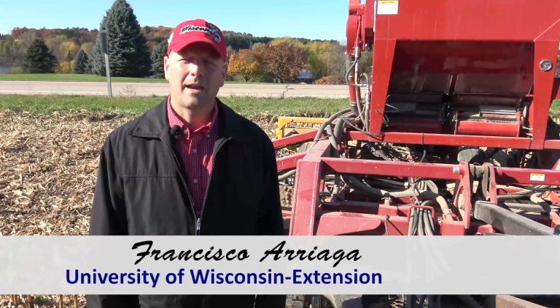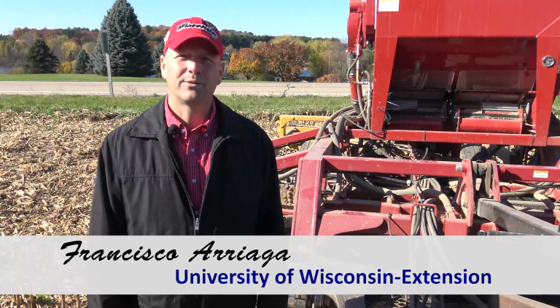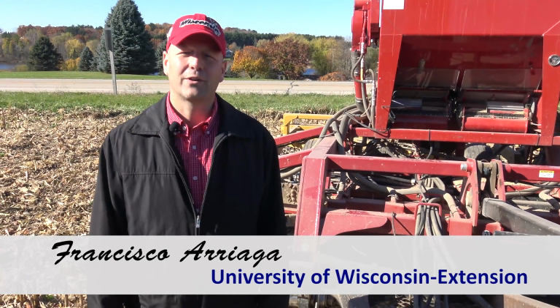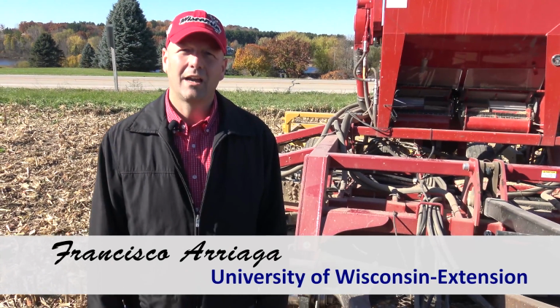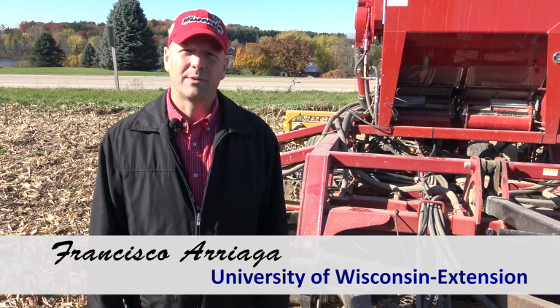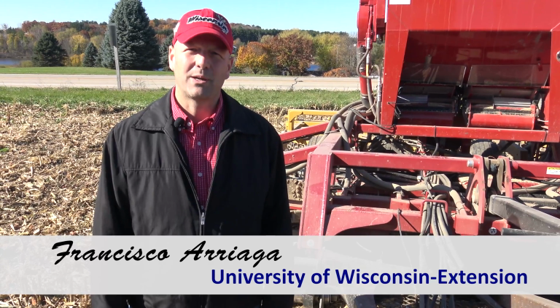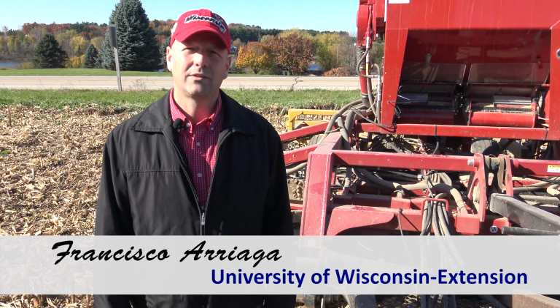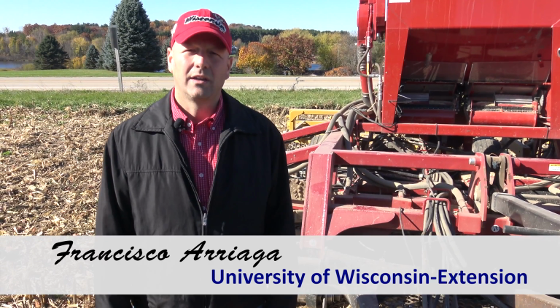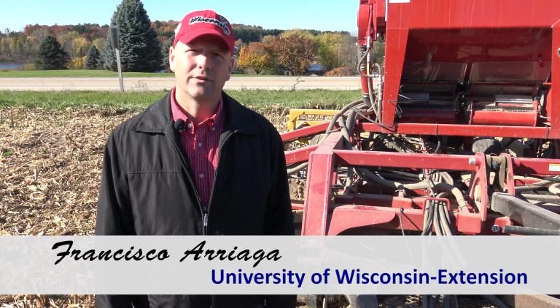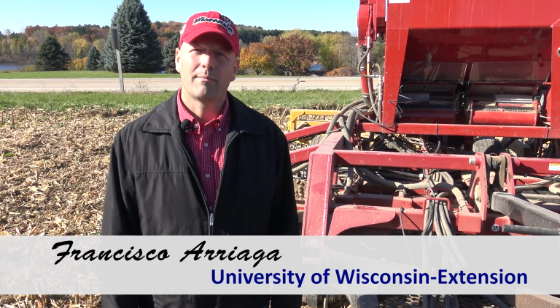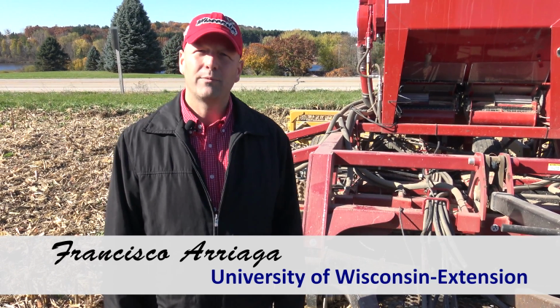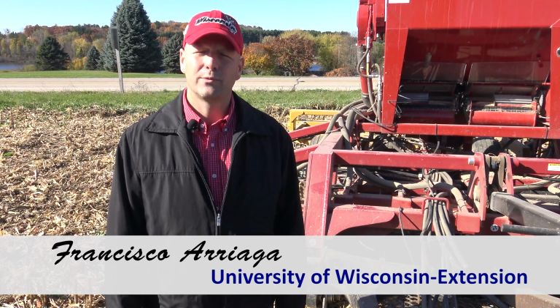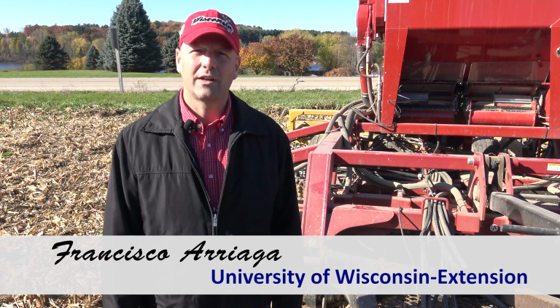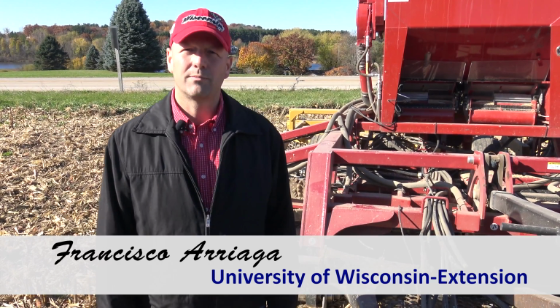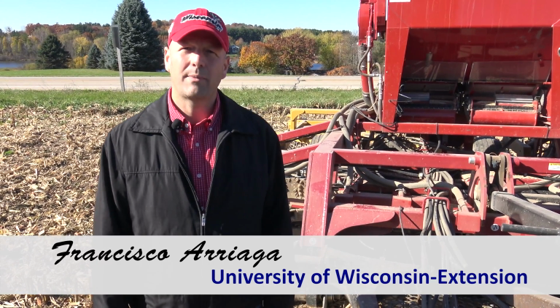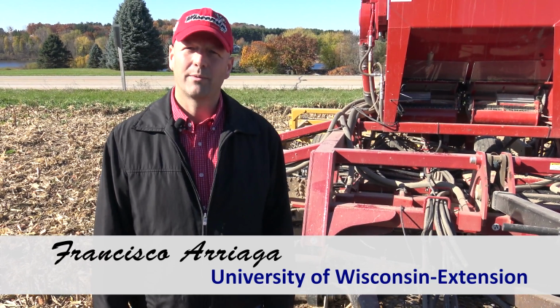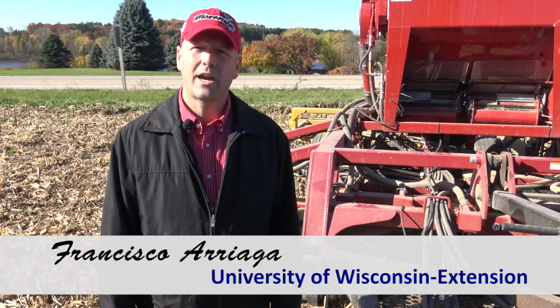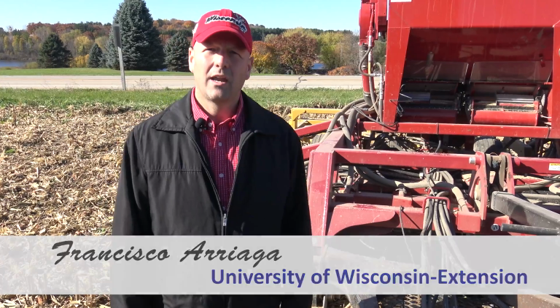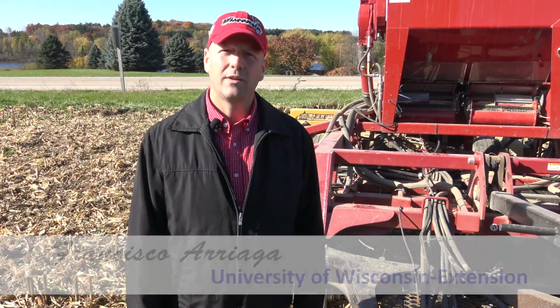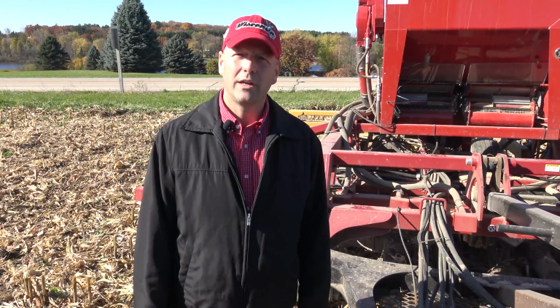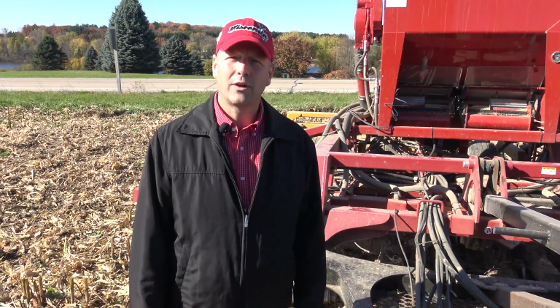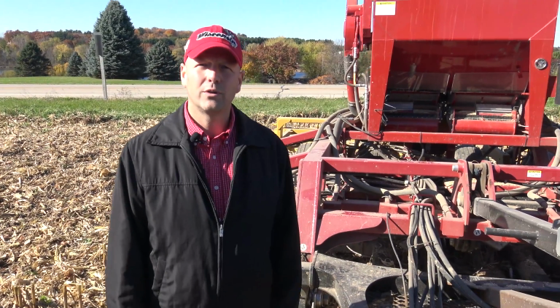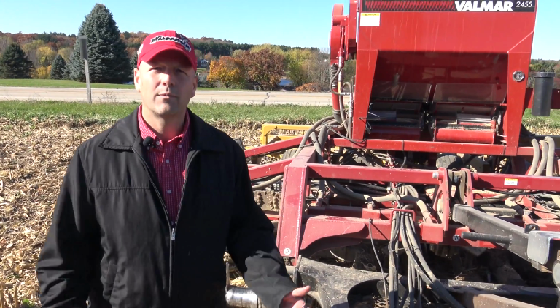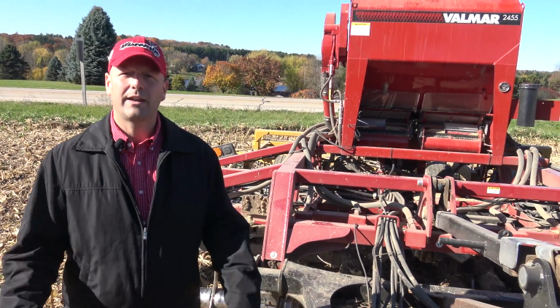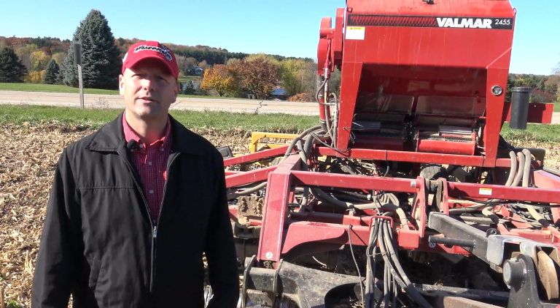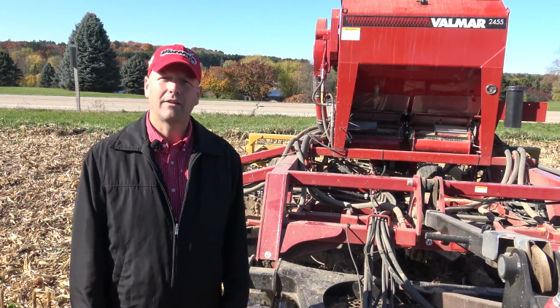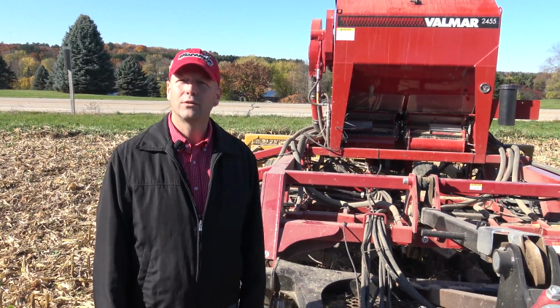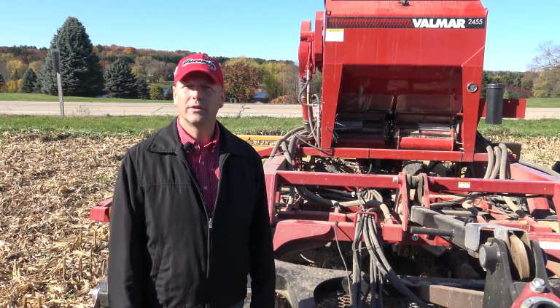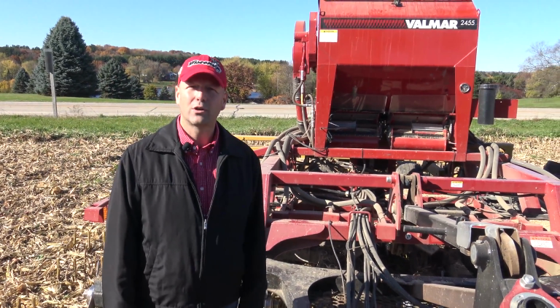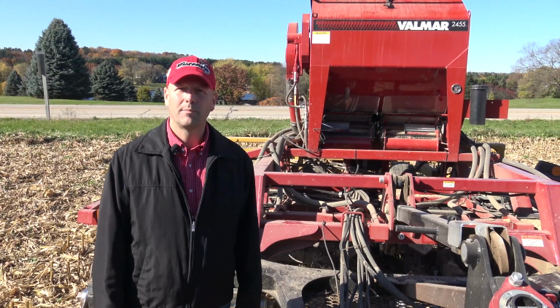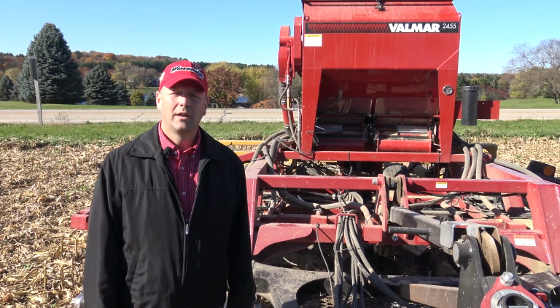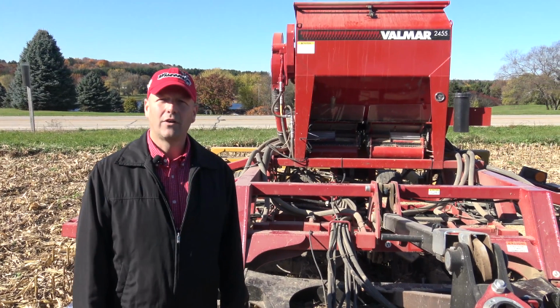Hi, my name is Francisco Arriaga. I'm a state specialist in the Arizona Water Management, University of Wisconsin Extension Program, and the Department of Salt Science. Today we're here to show you different ways that farmers have figured out to establish cover crops in the fall.